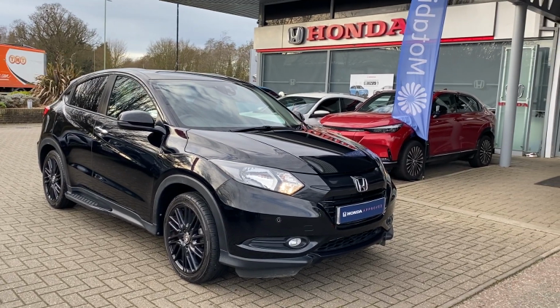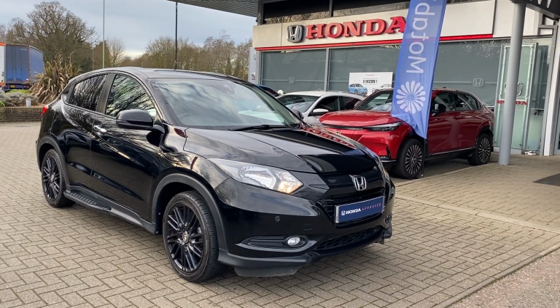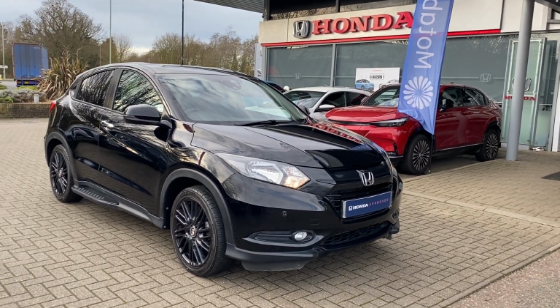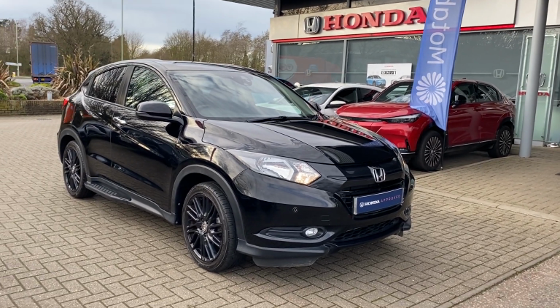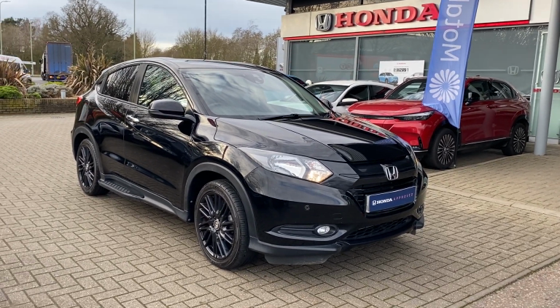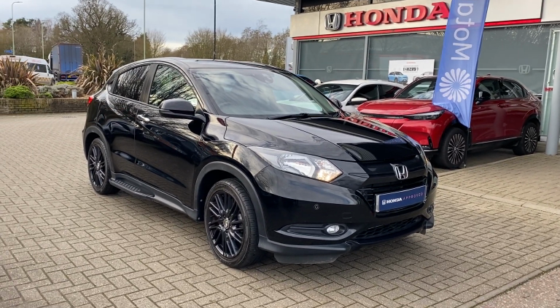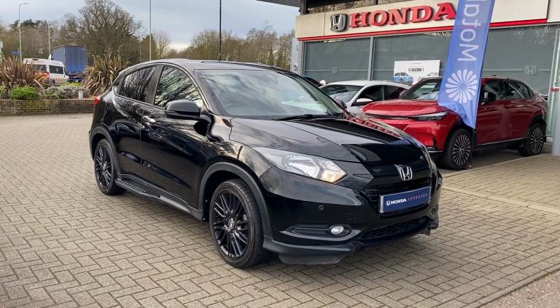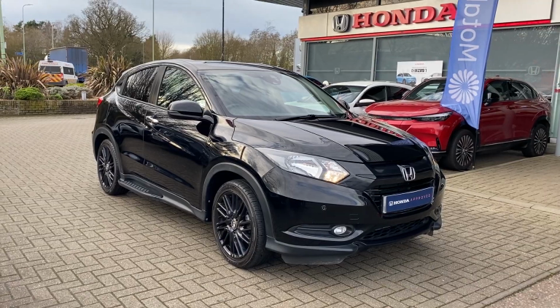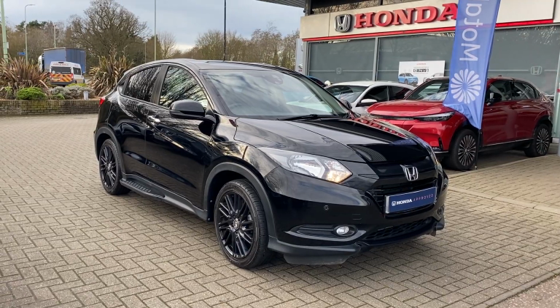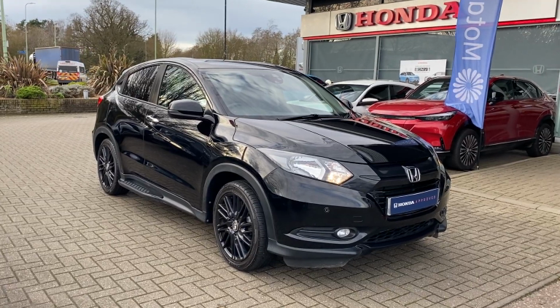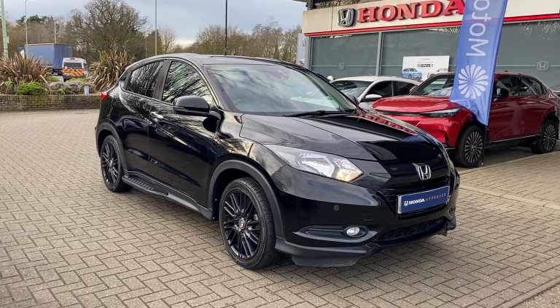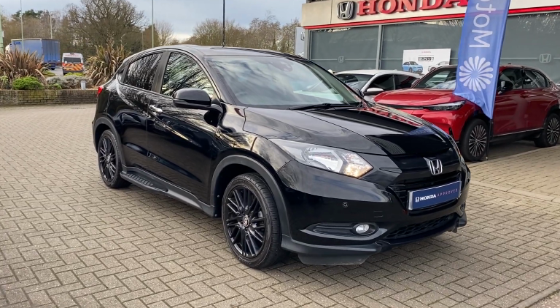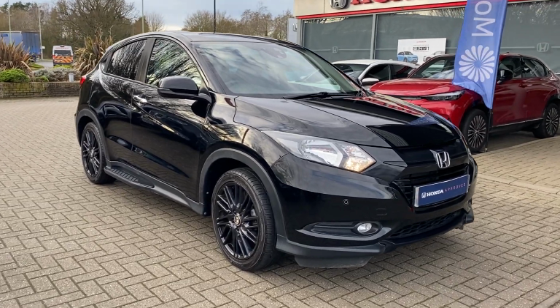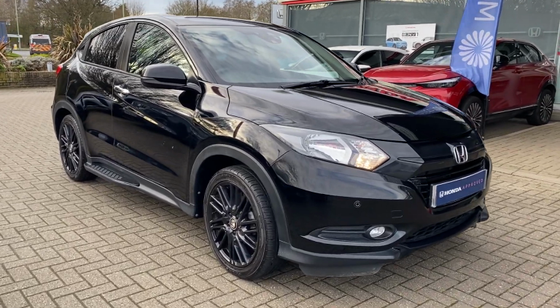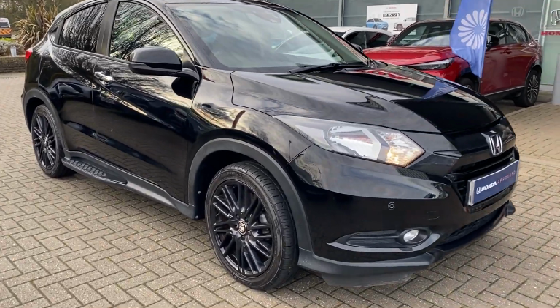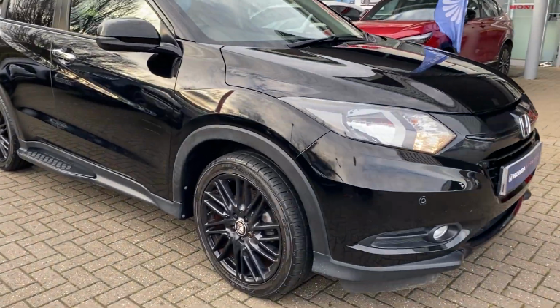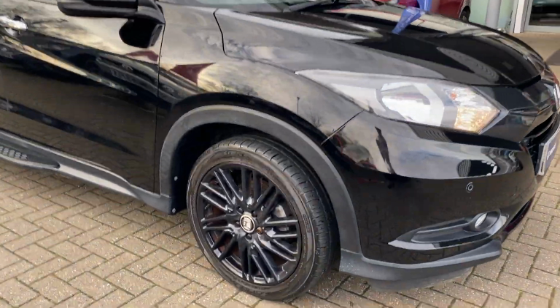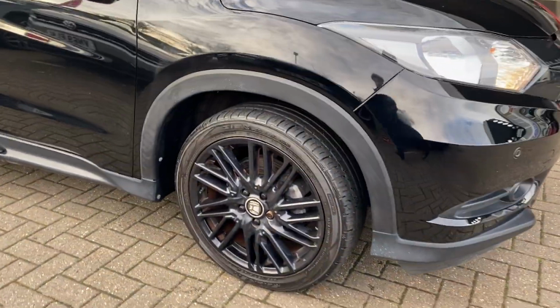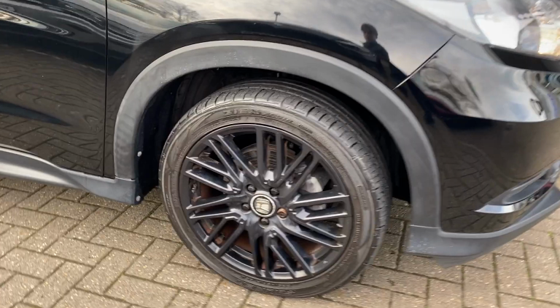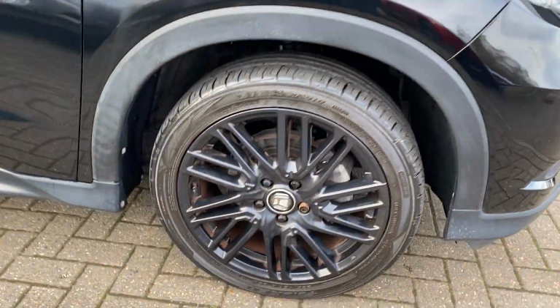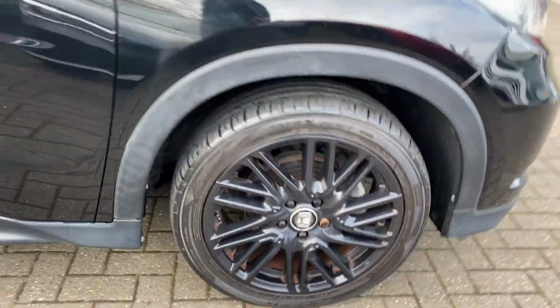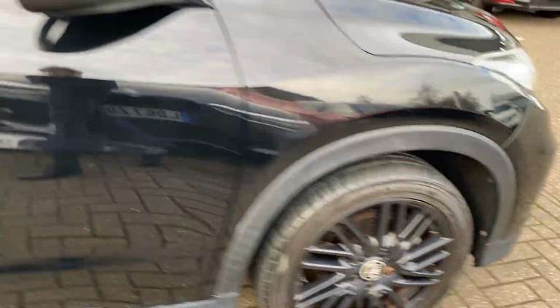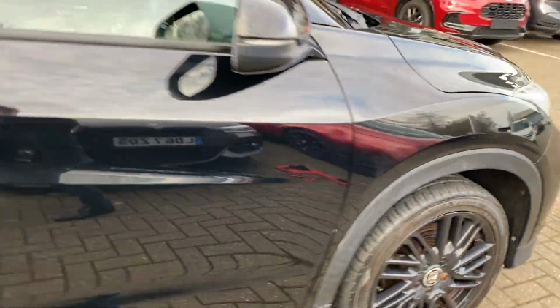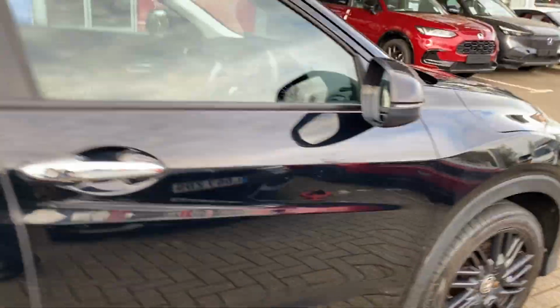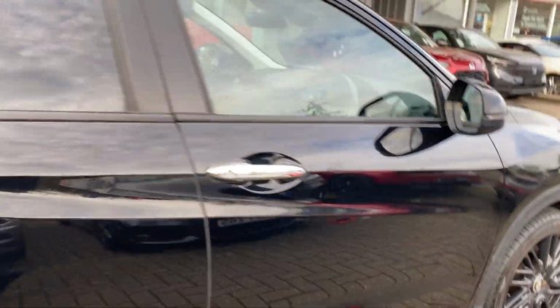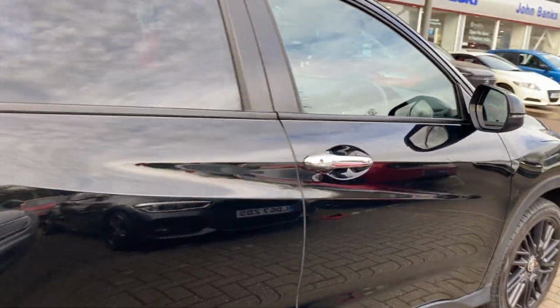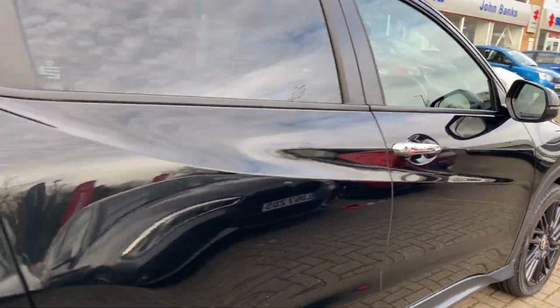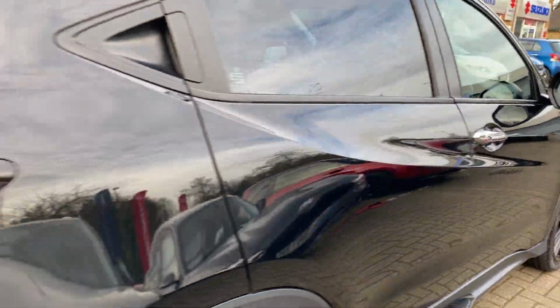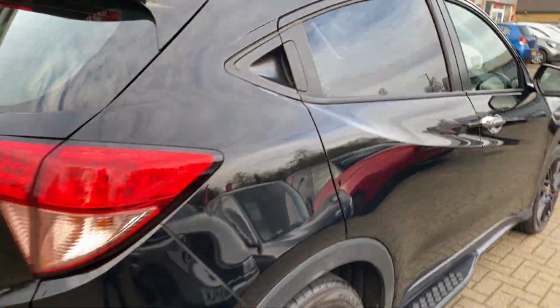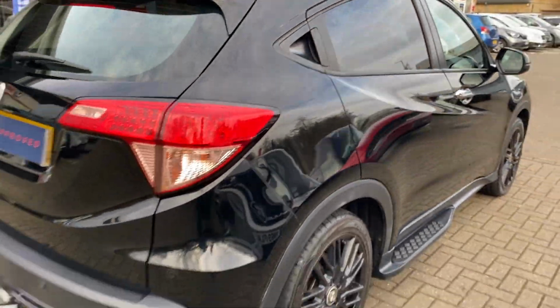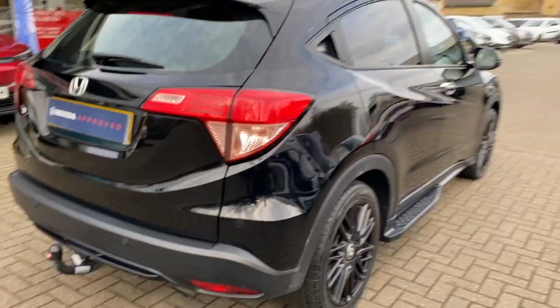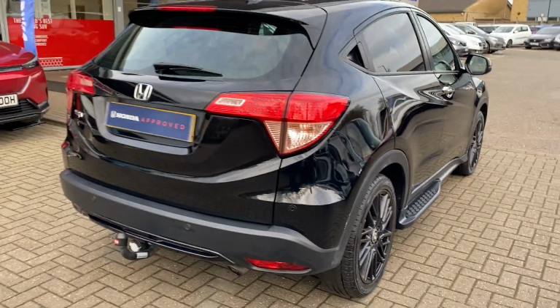Ollie here at John Banks Honda with our used Honda HR-V Black Edition. This vehicle has only covered 16,000 miles, and it is the Black Edition, so you don't see many of these.